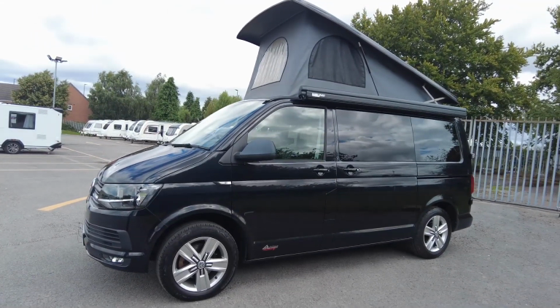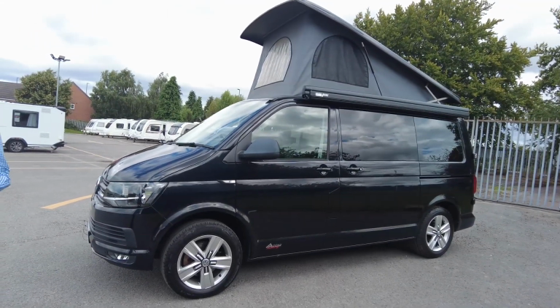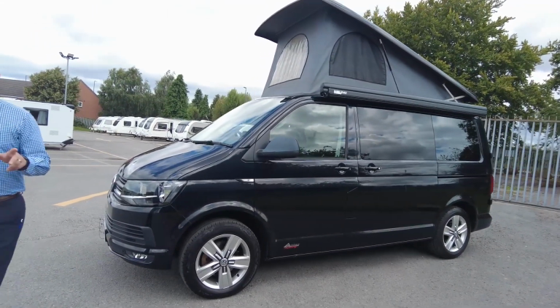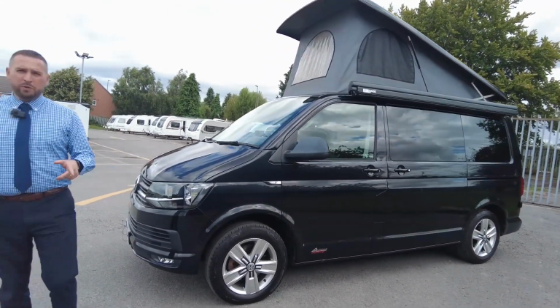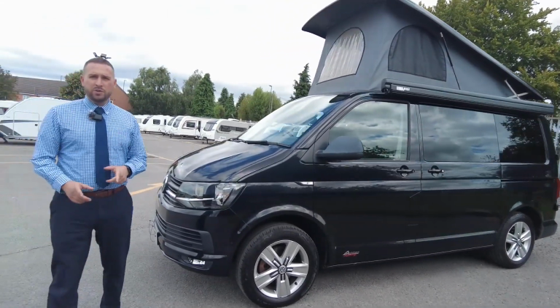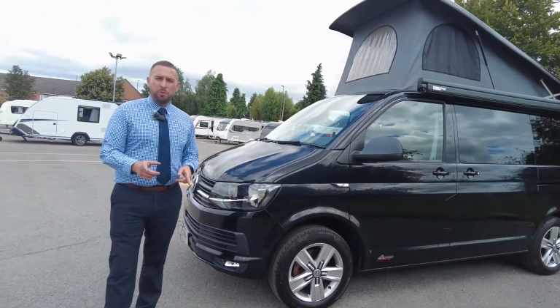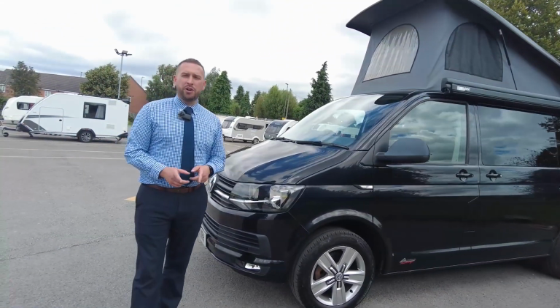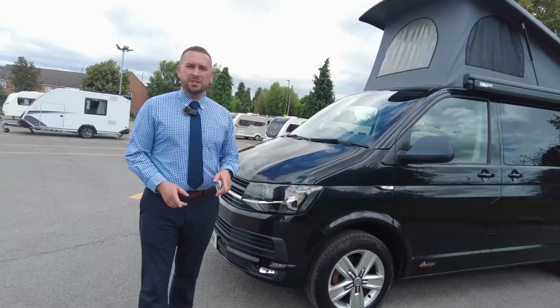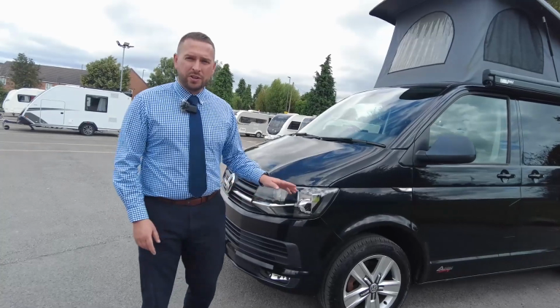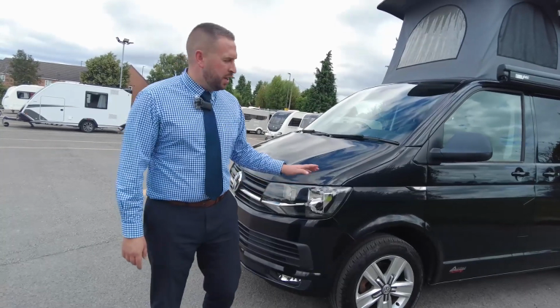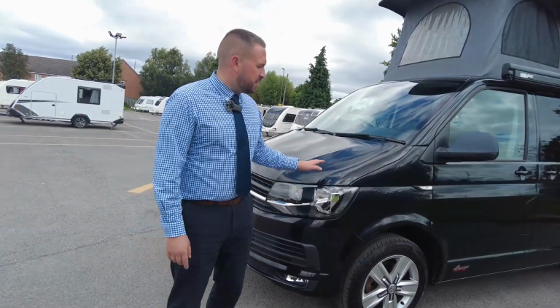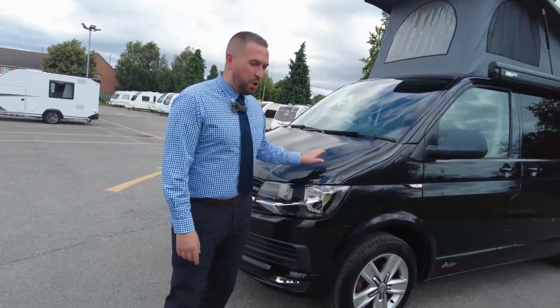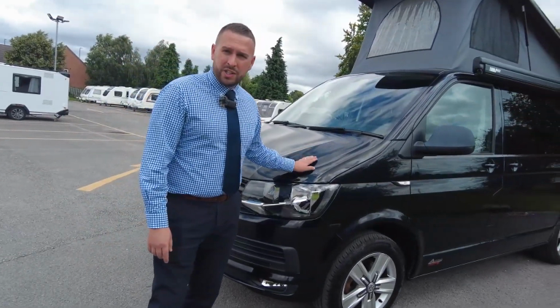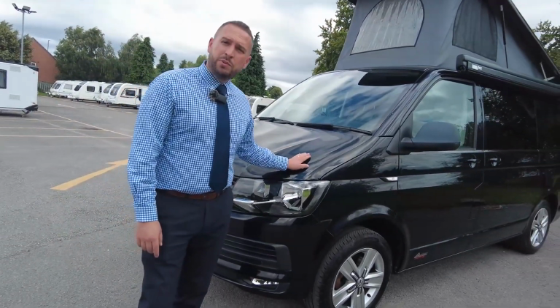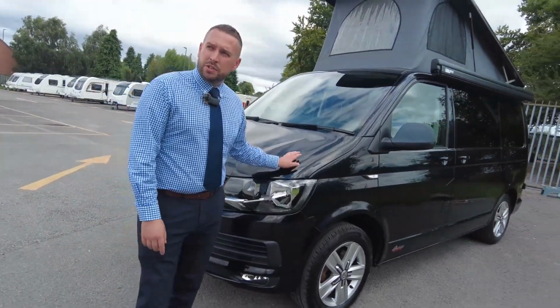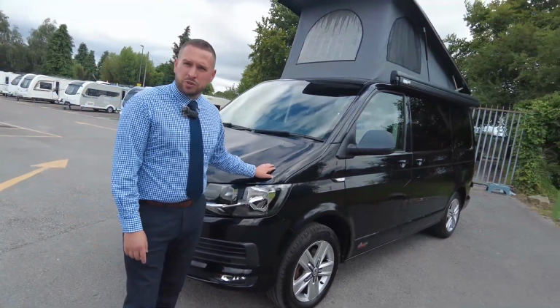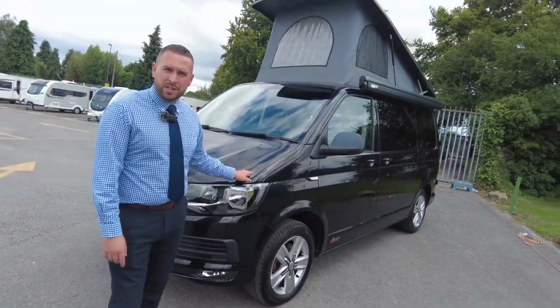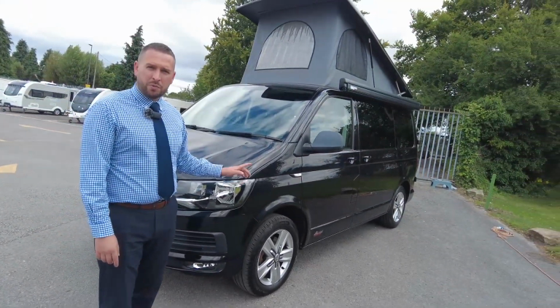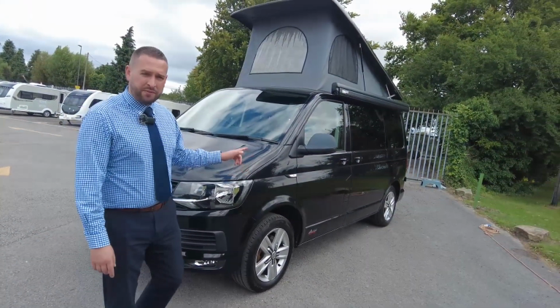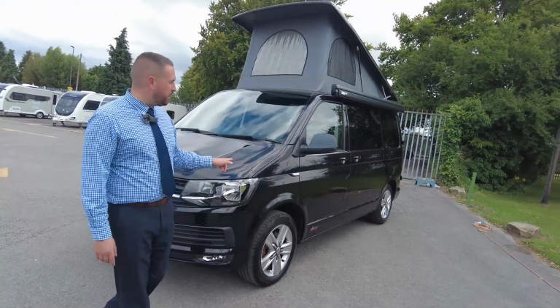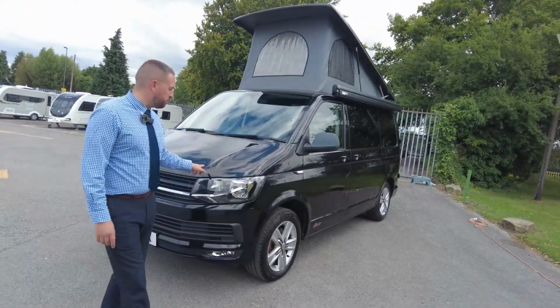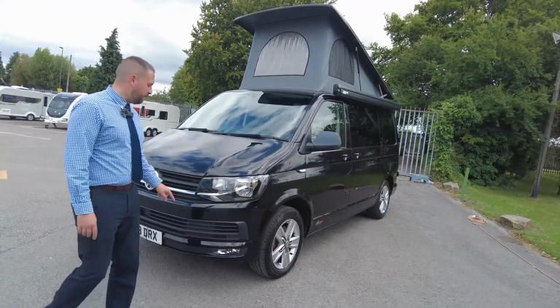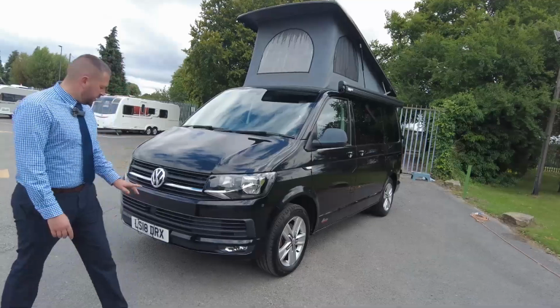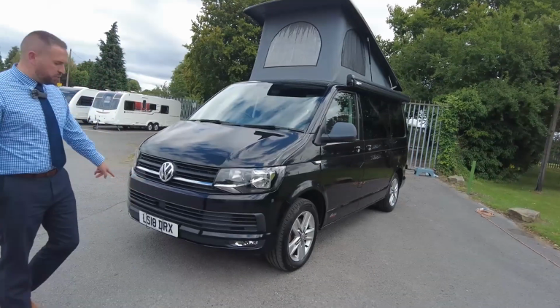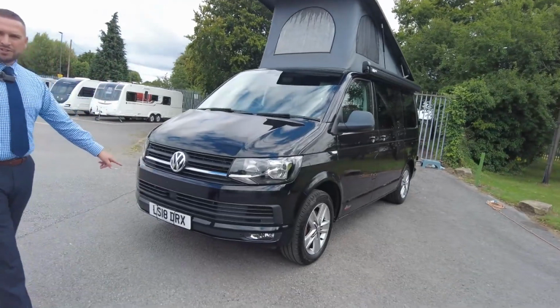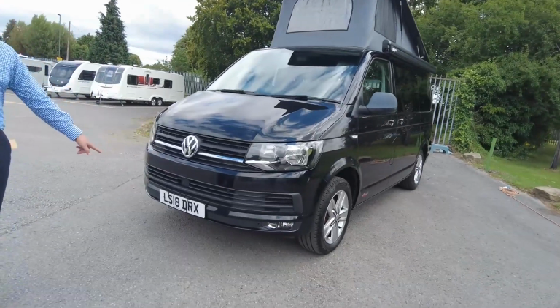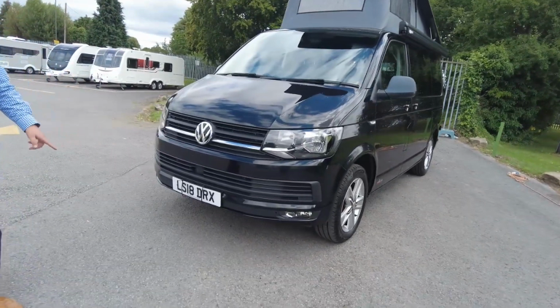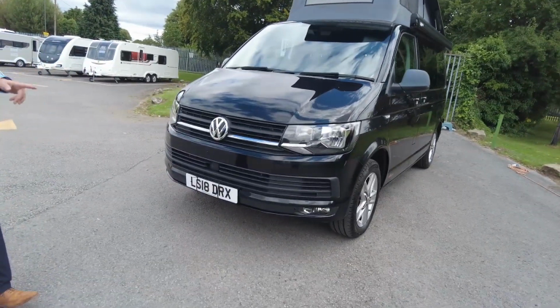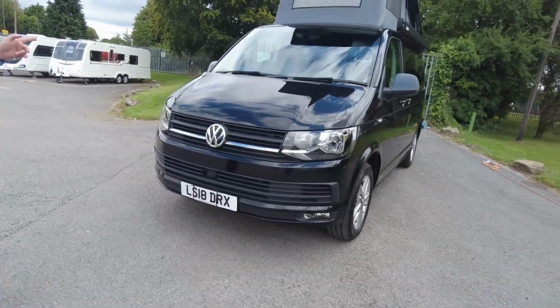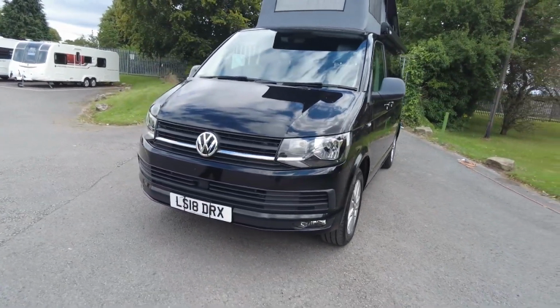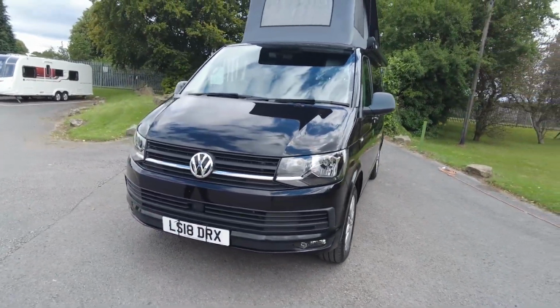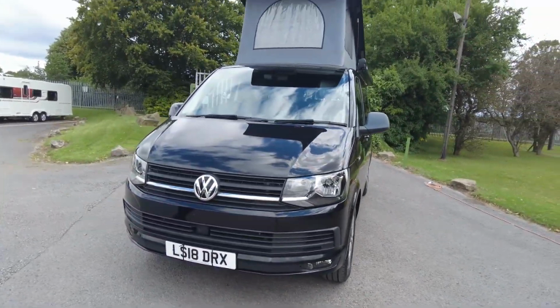It's a short wheelbase, 4.99 metres long. It's a DSG which means it's automatic and it's a 150 brake horsepower. 2018, done 42,000 miles.